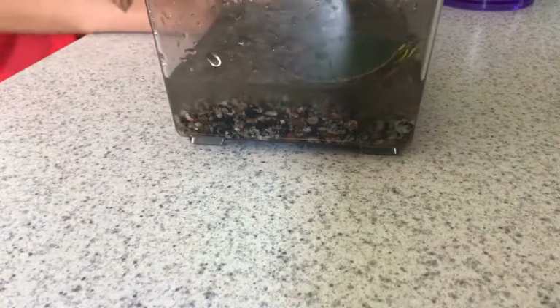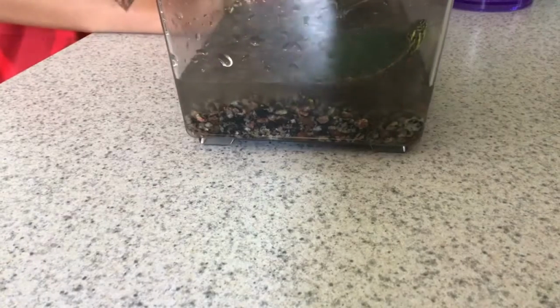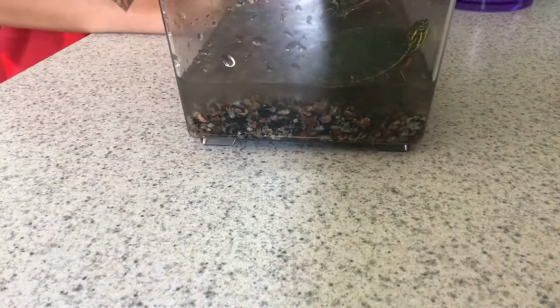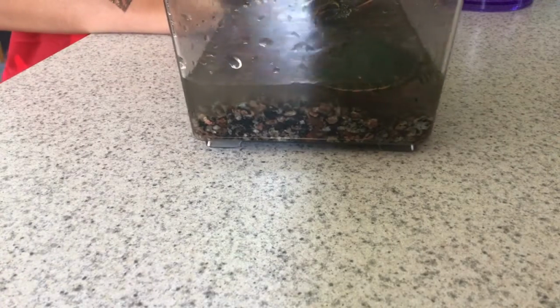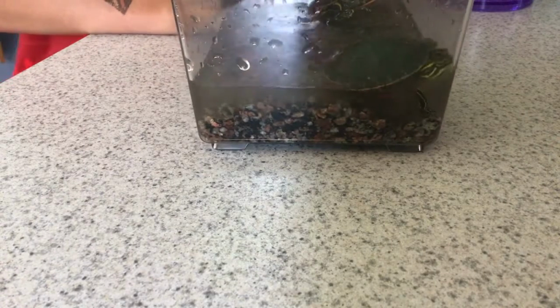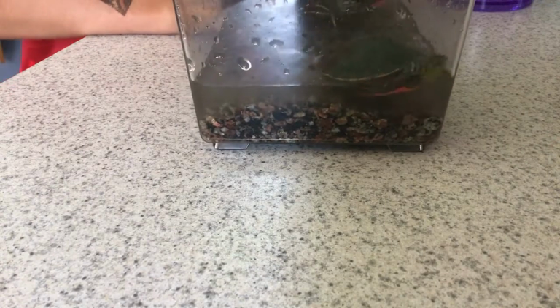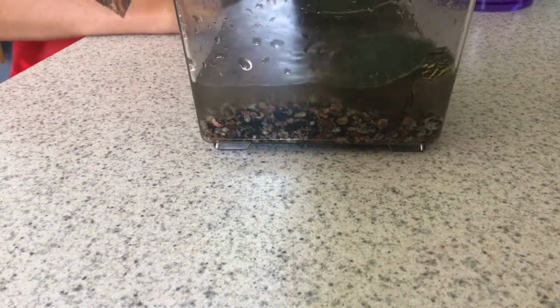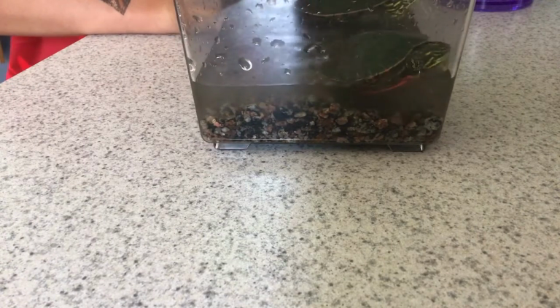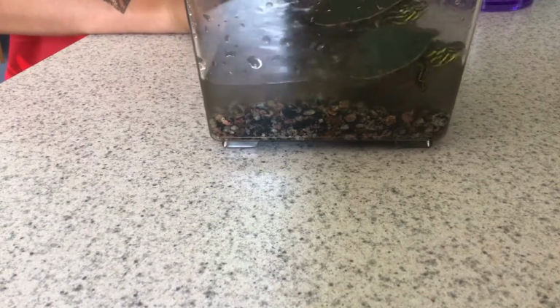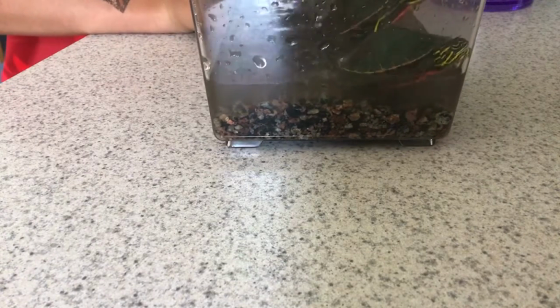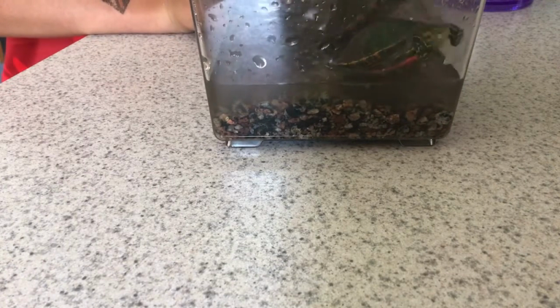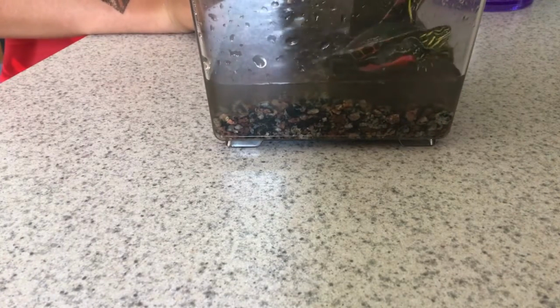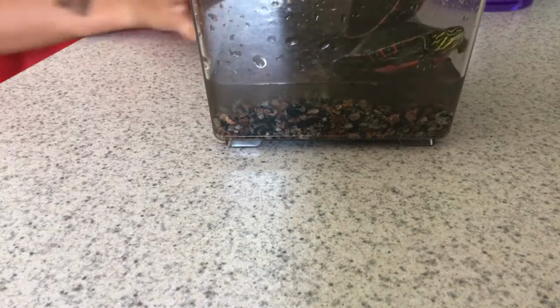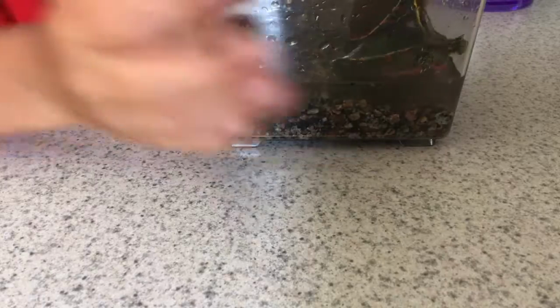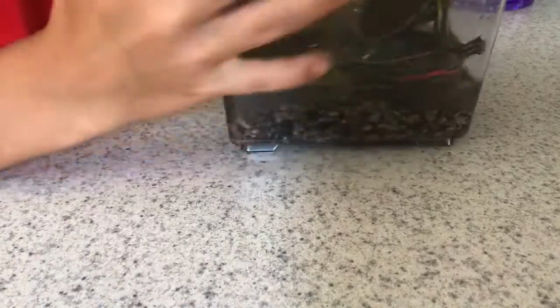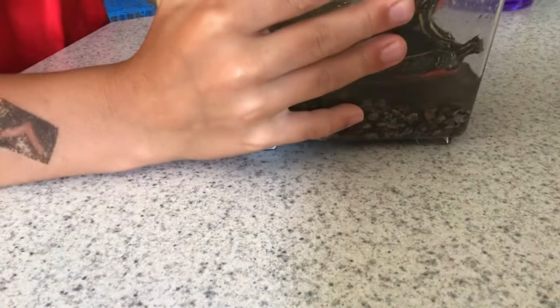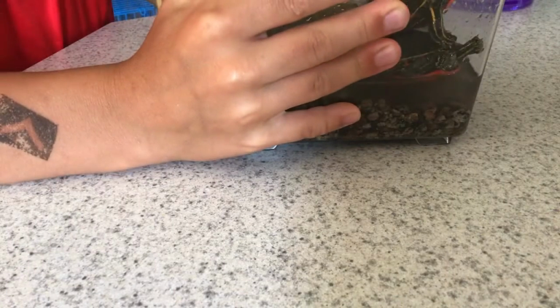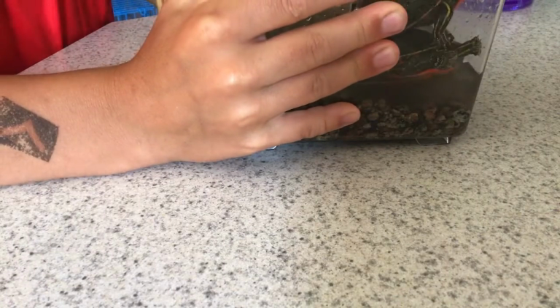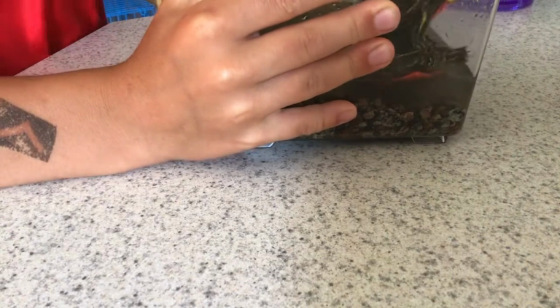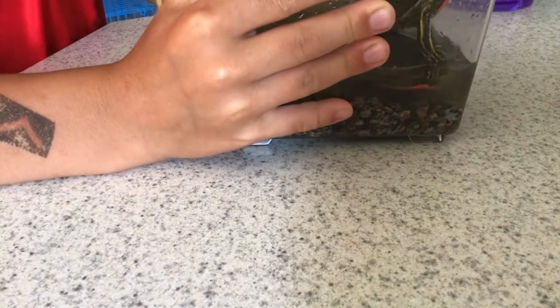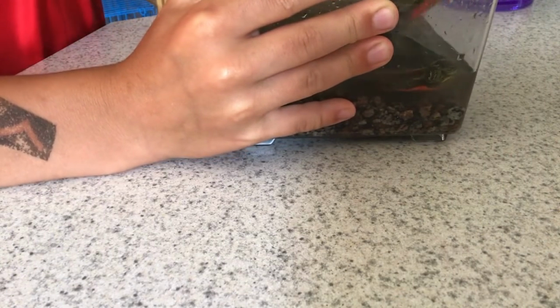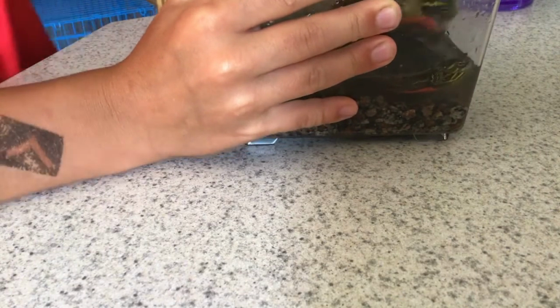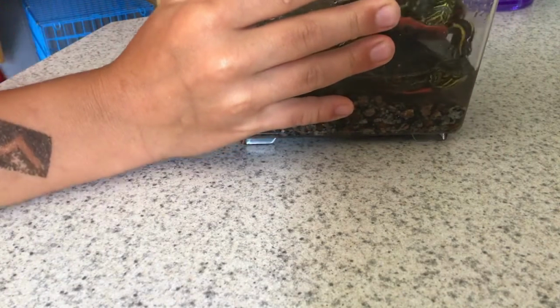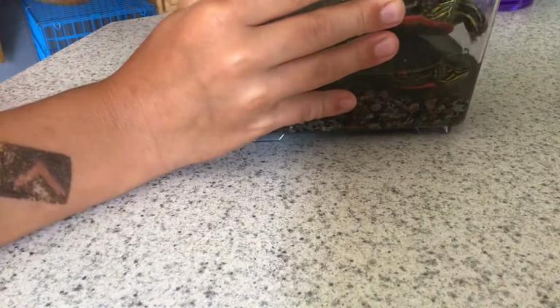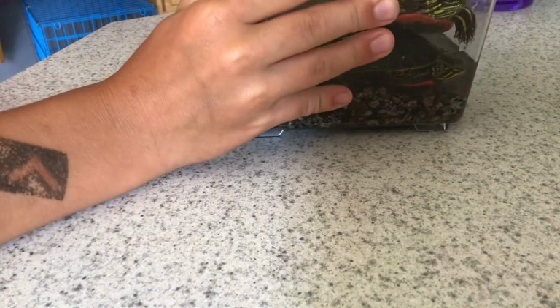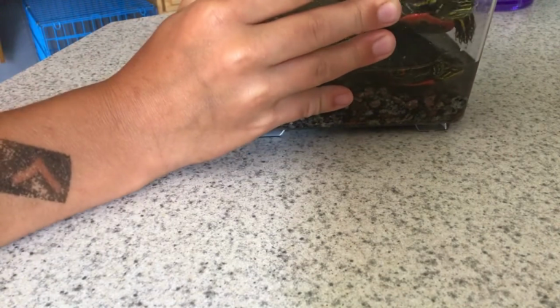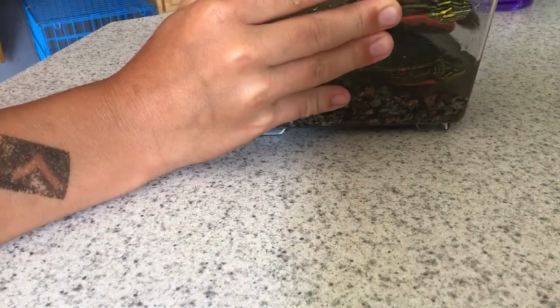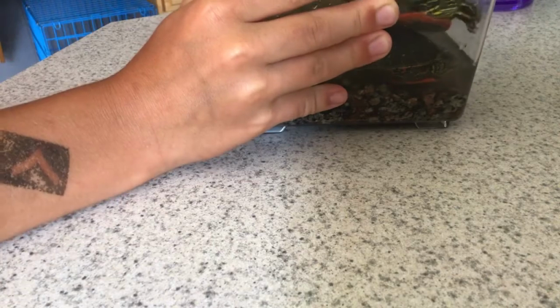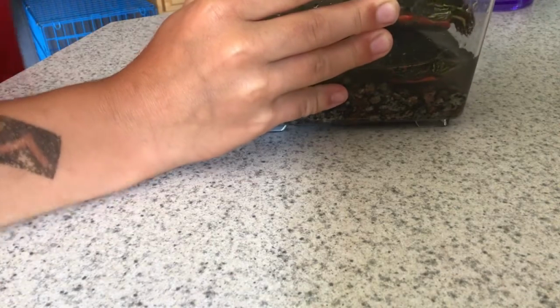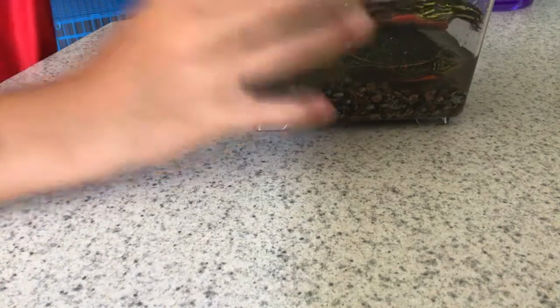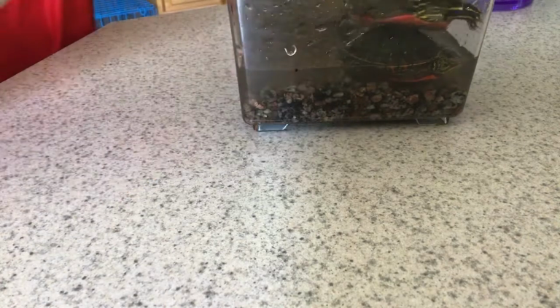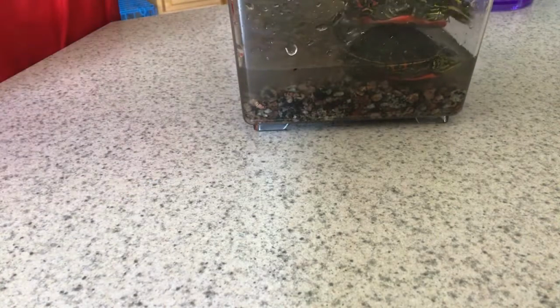Man, this is very hard. Here, I'll just open the top.